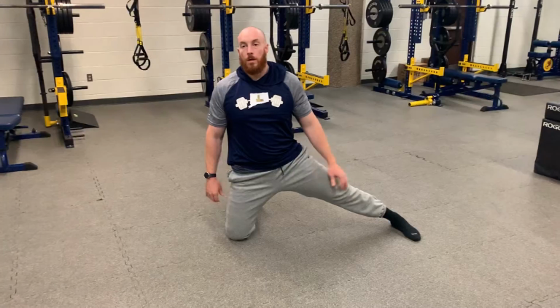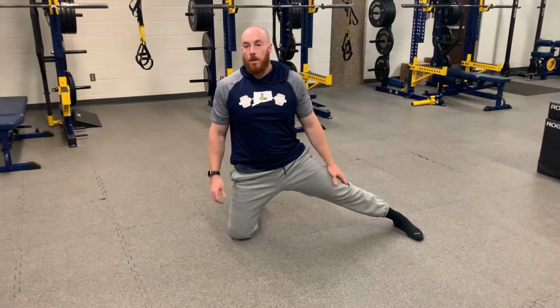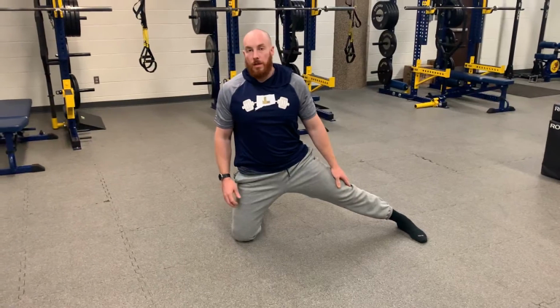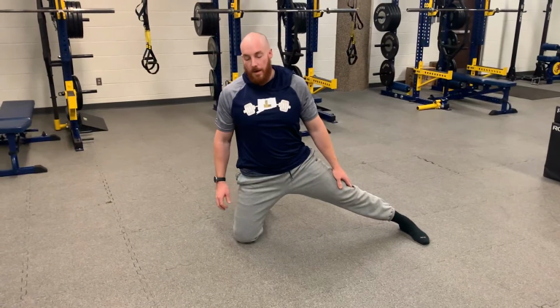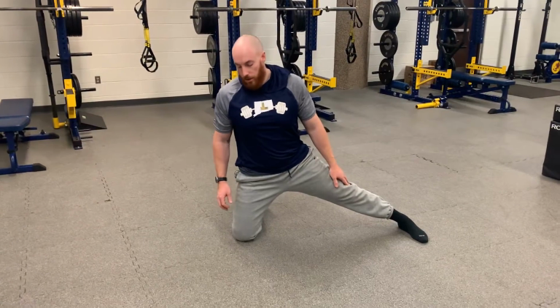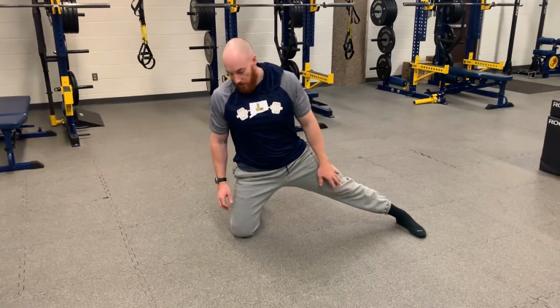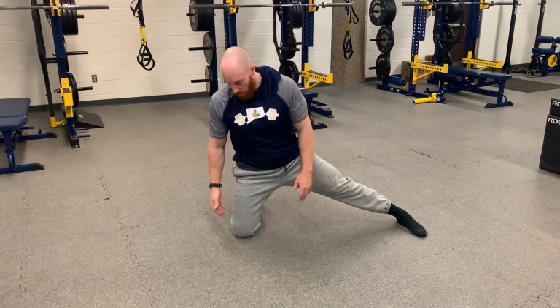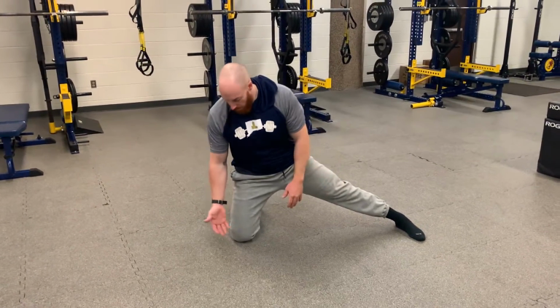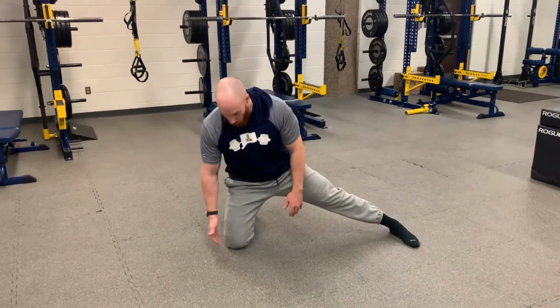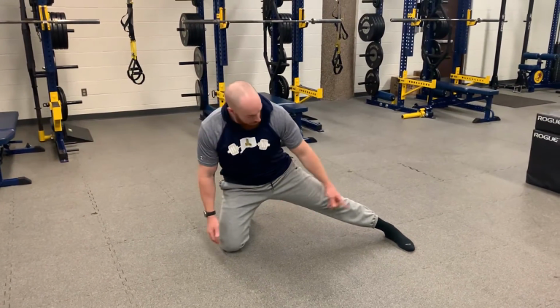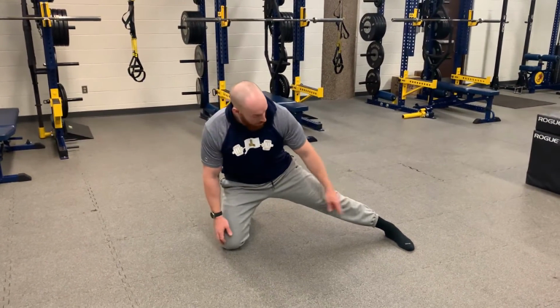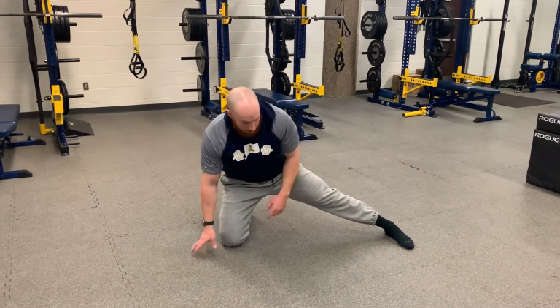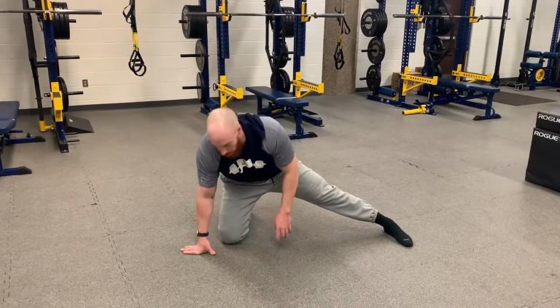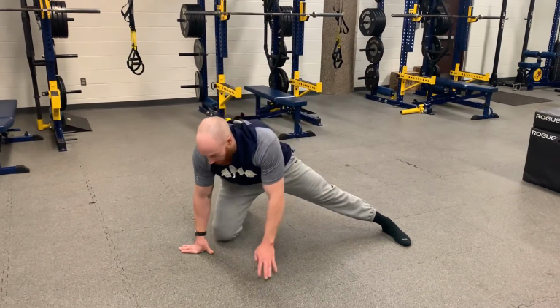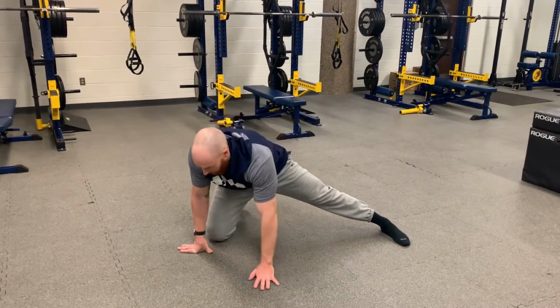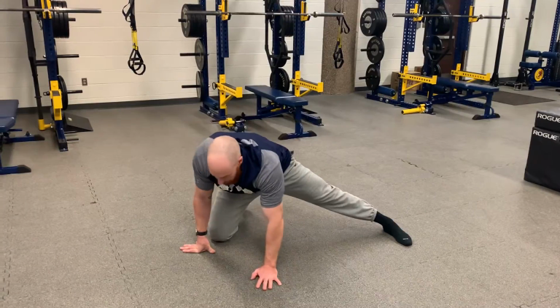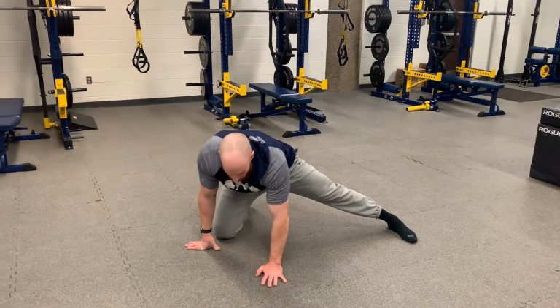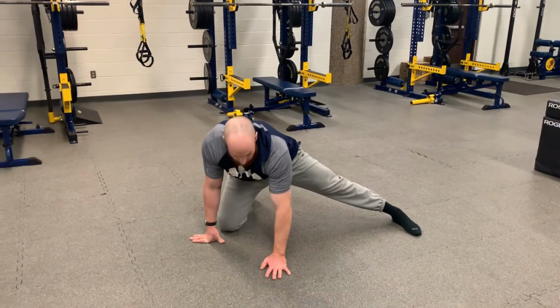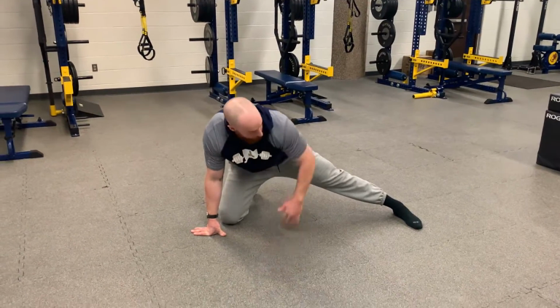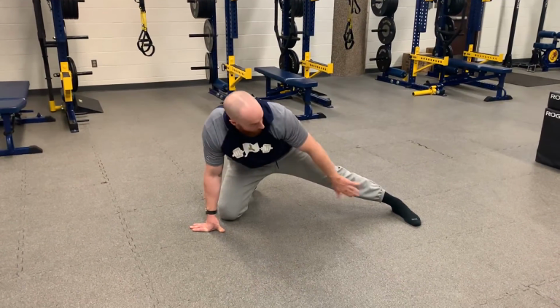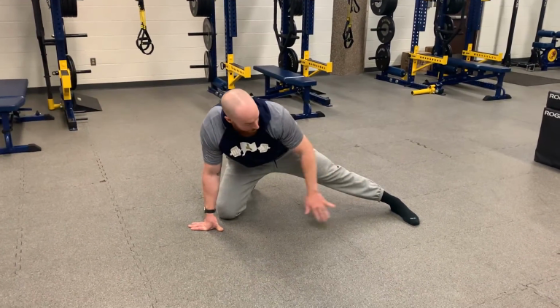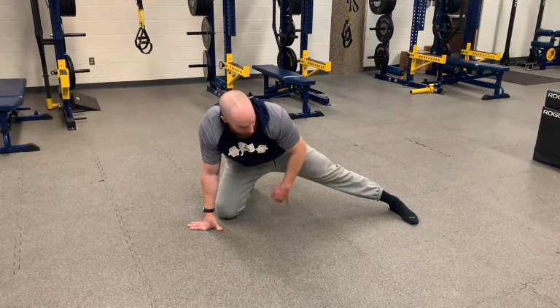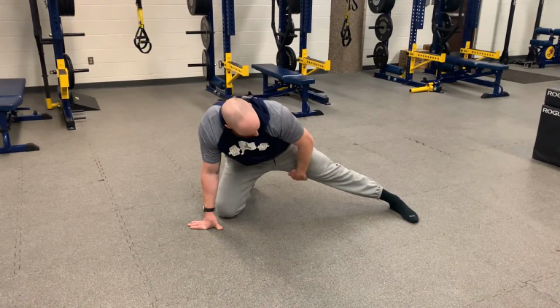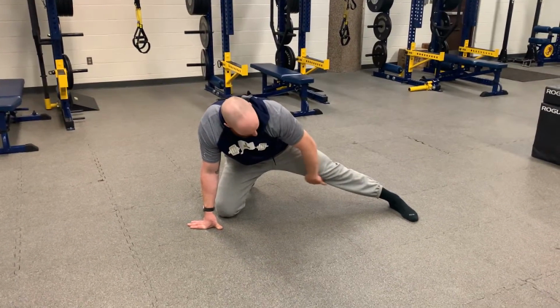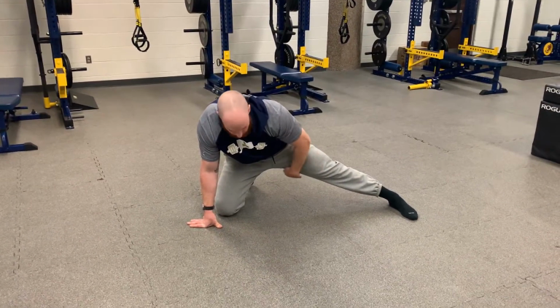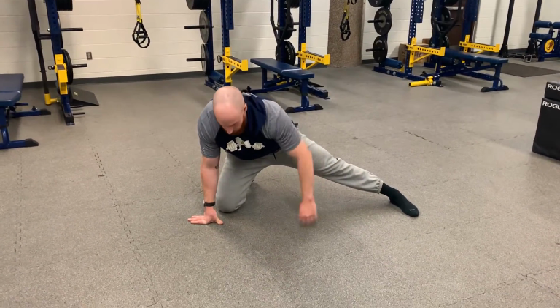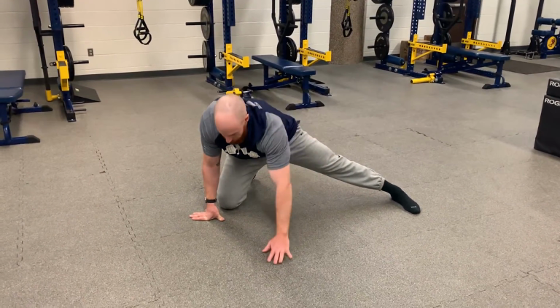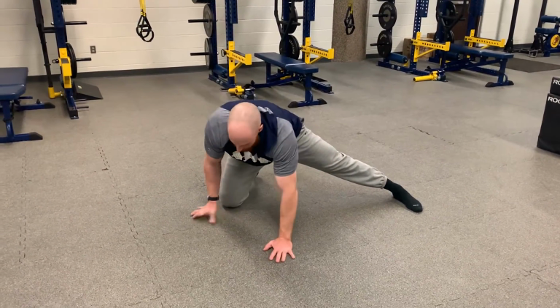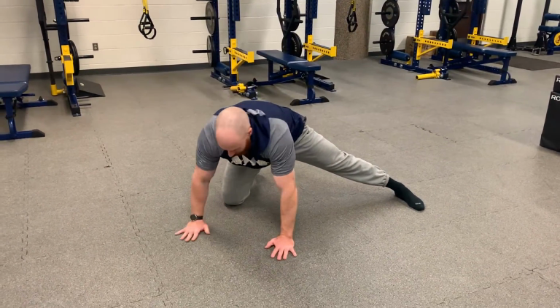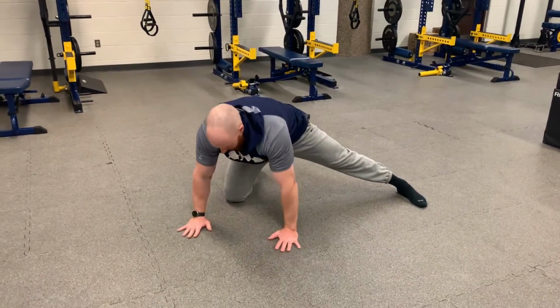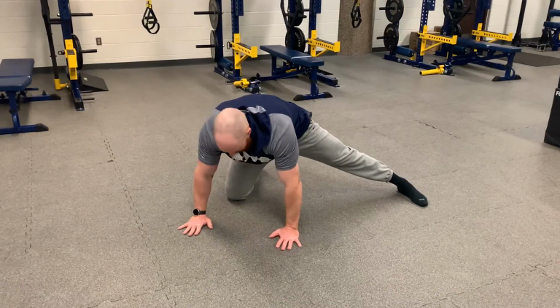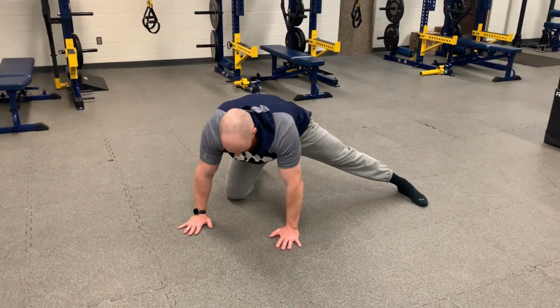Kneeling adductor stretch: I'm on one knee with a kickstand out on my other leg, trying to get it really far away from my body to get a stretch in the groin. I place my hands down.